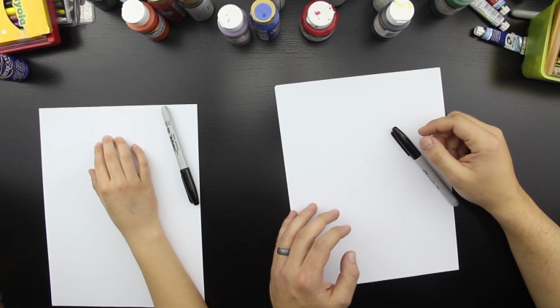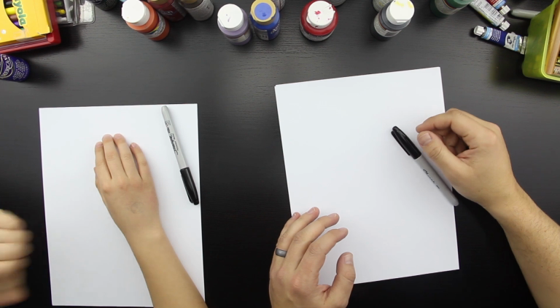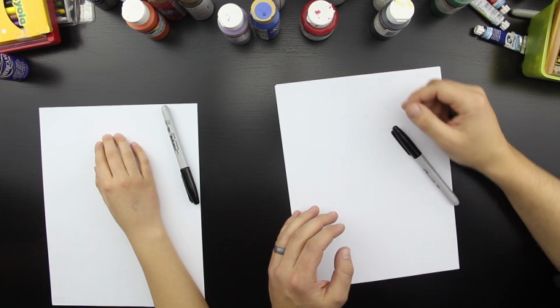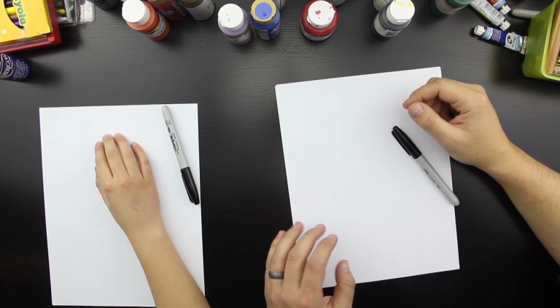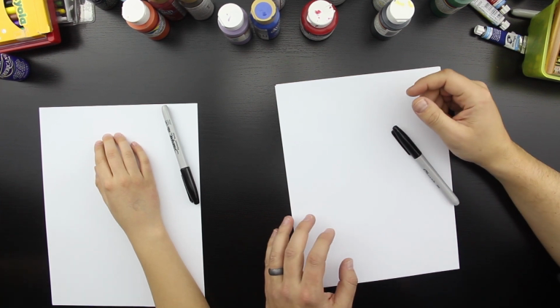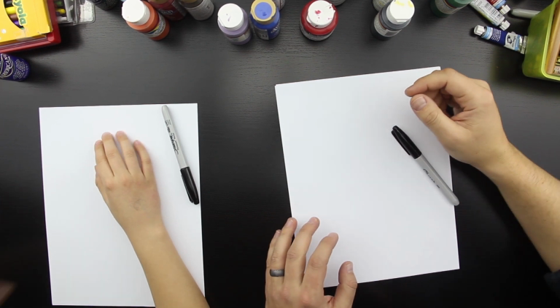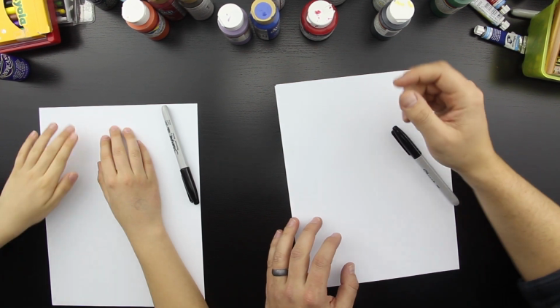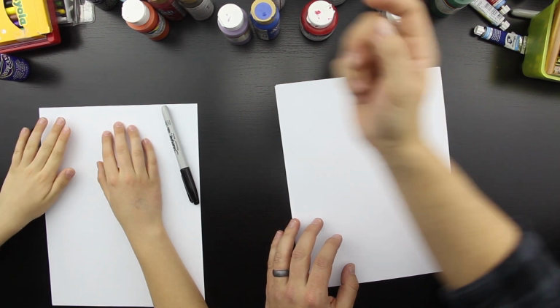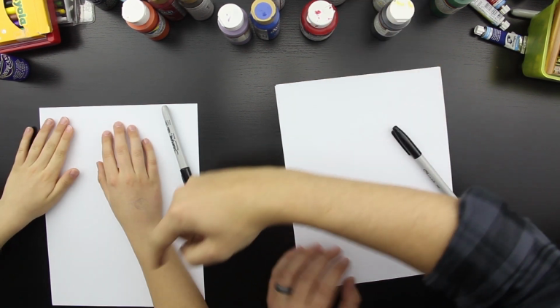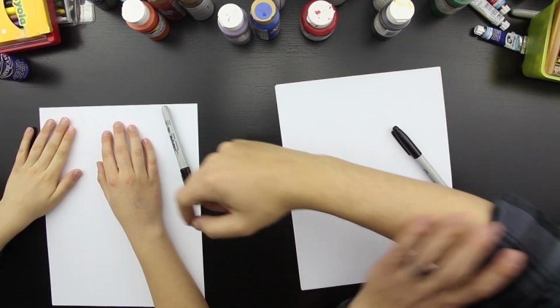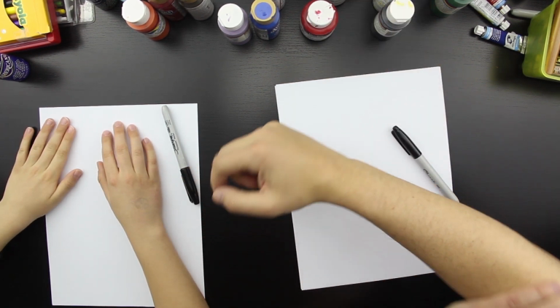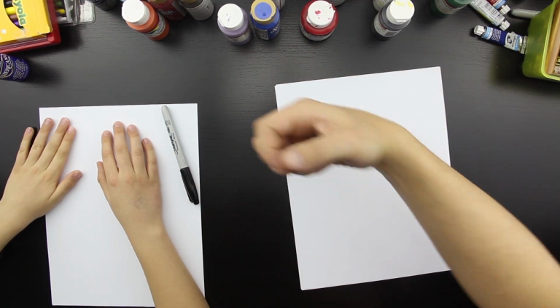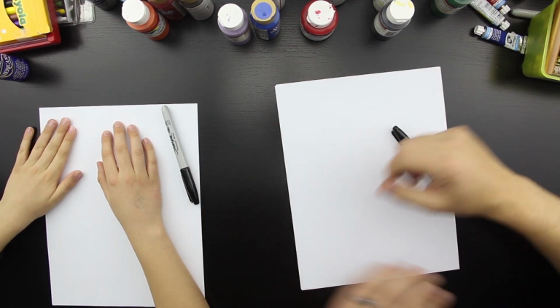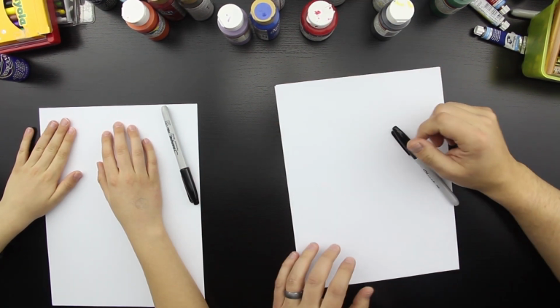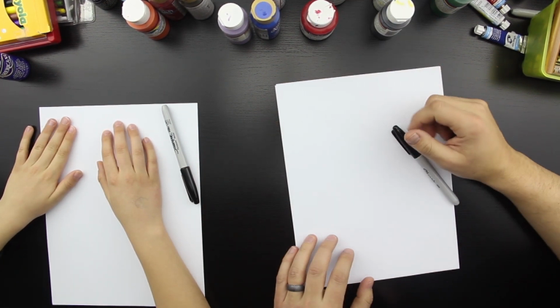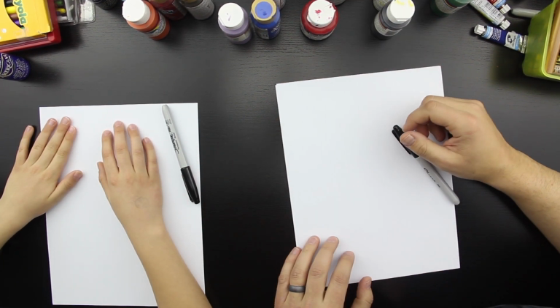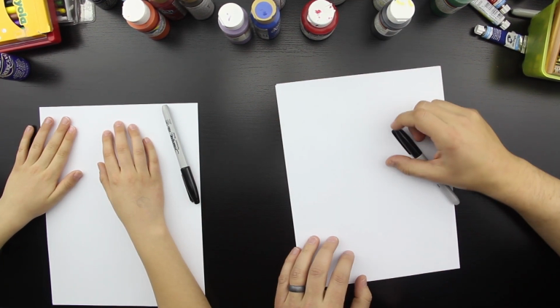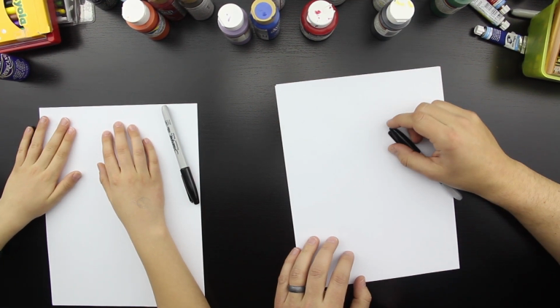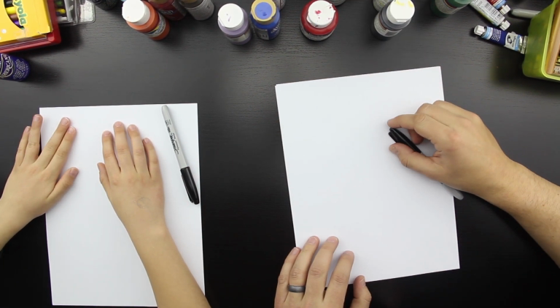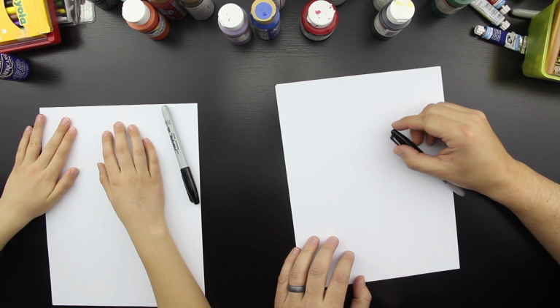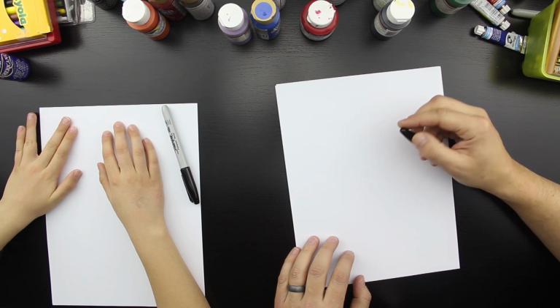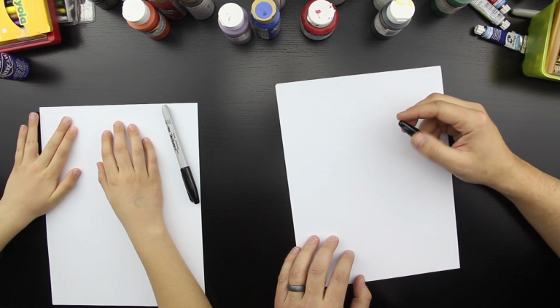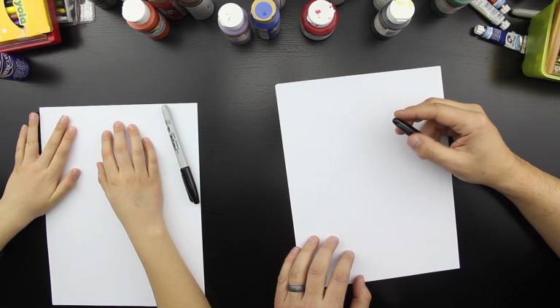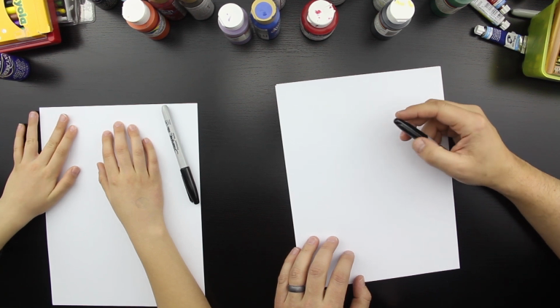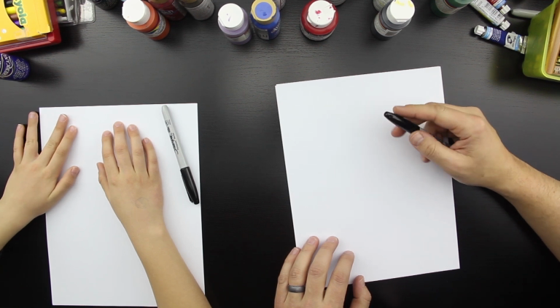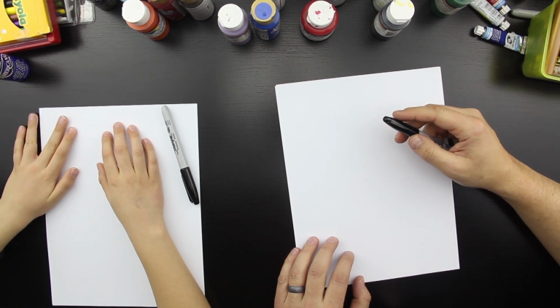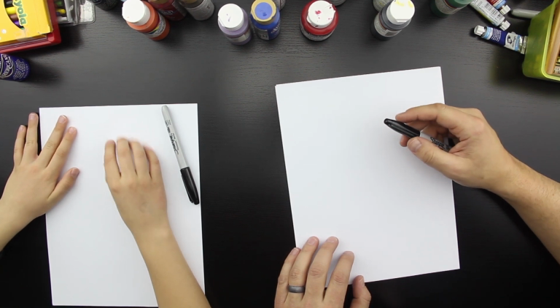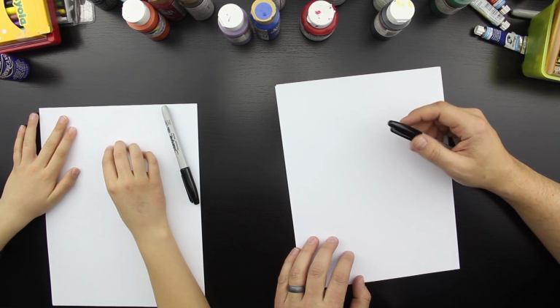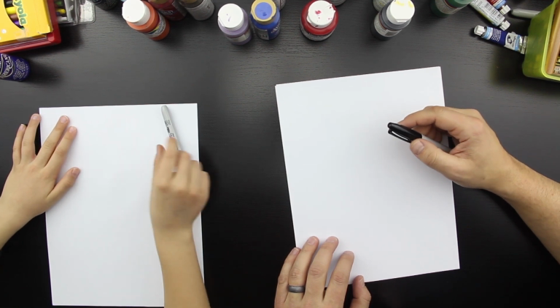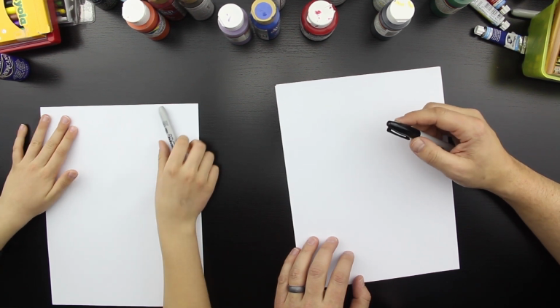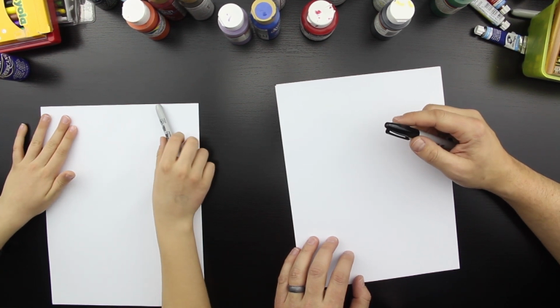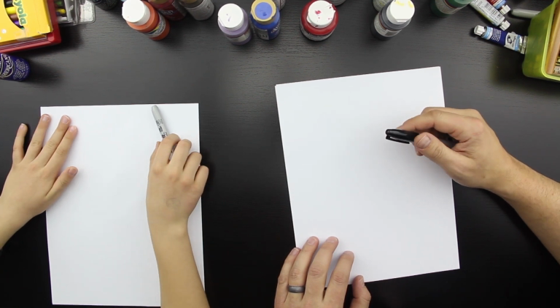Hey, this is Rob at artforkidshub.com and I got a cool kid with me. Chukas. What are we drawing today? A squid. A squid. That sounds awesome.